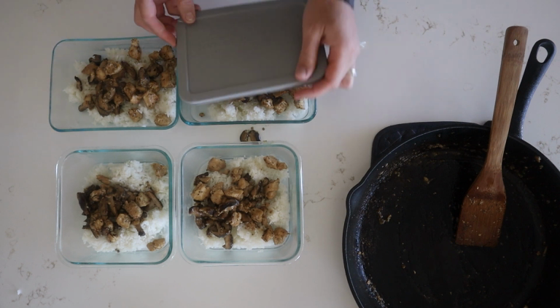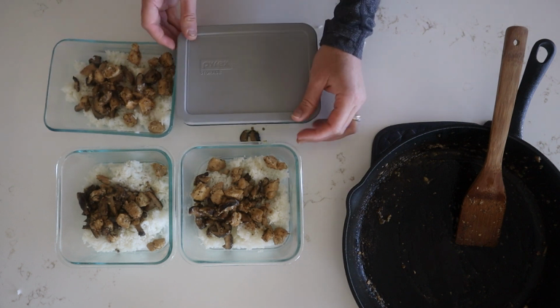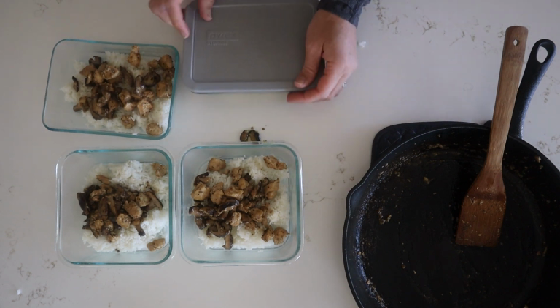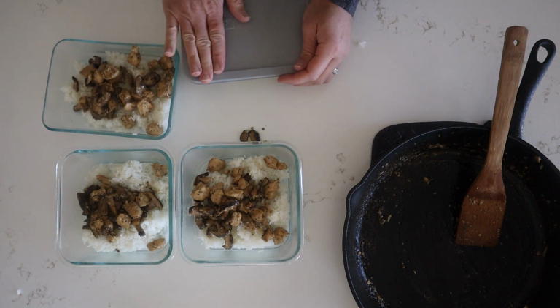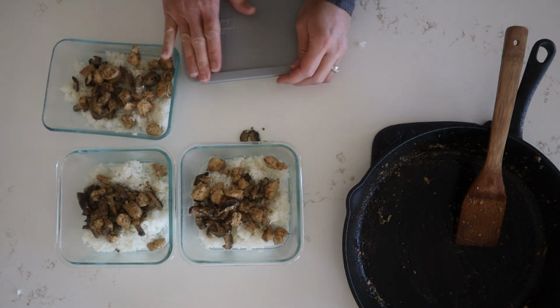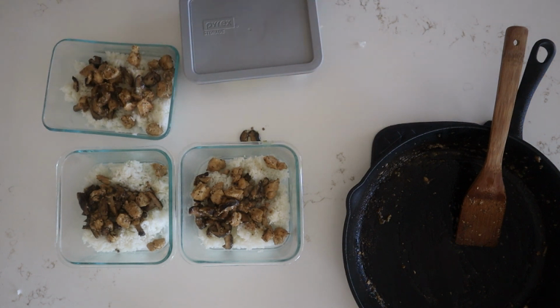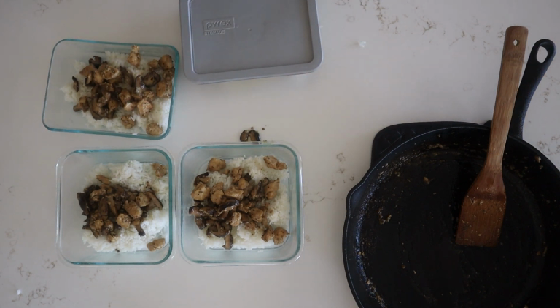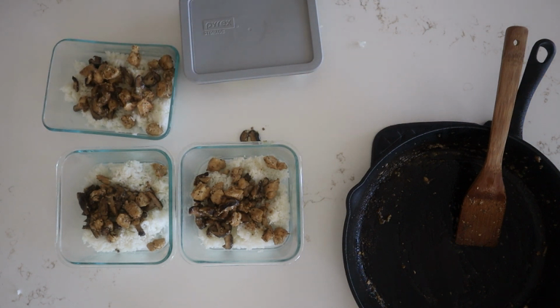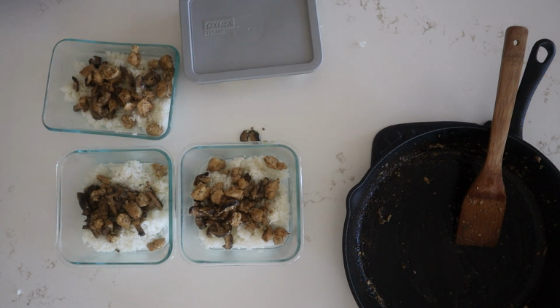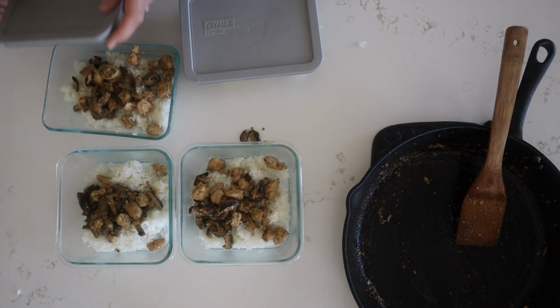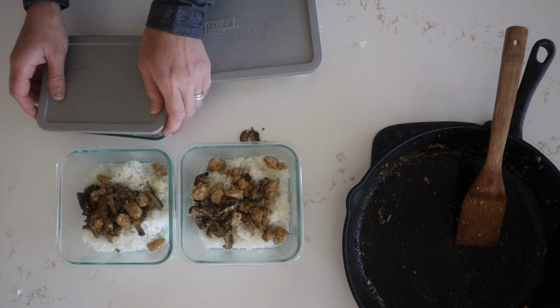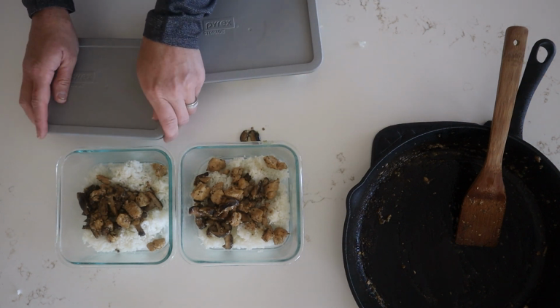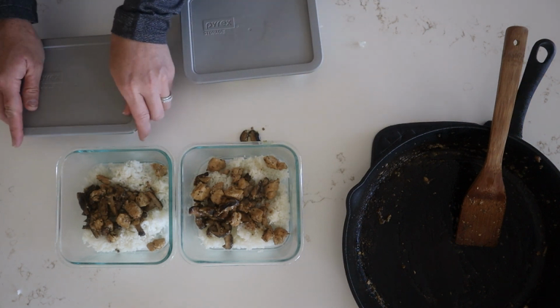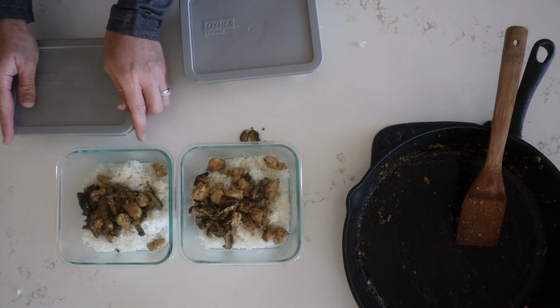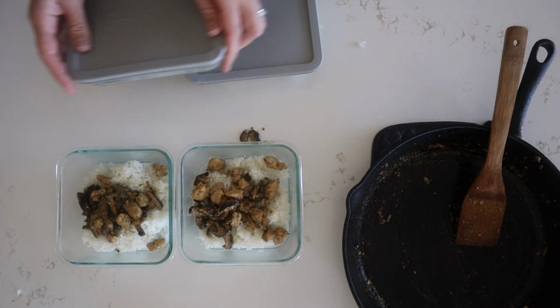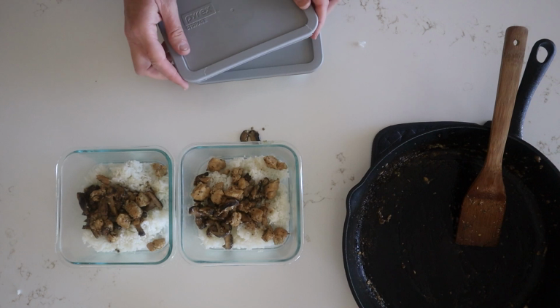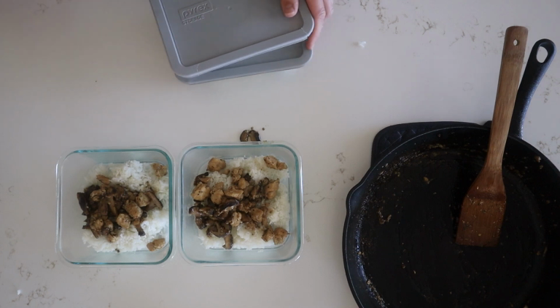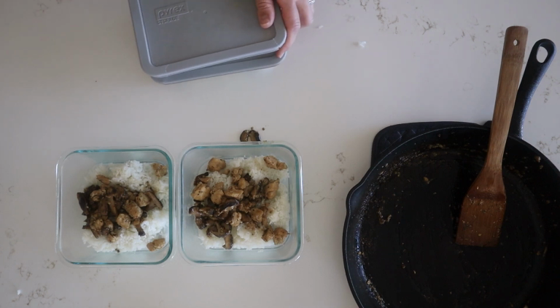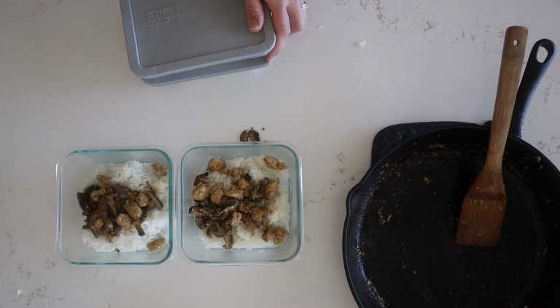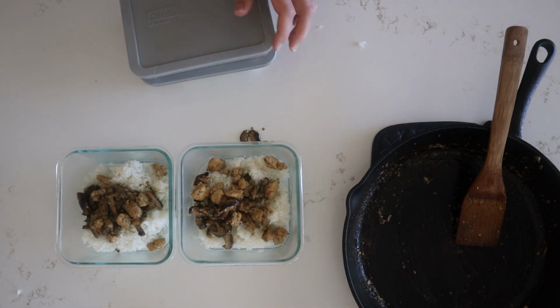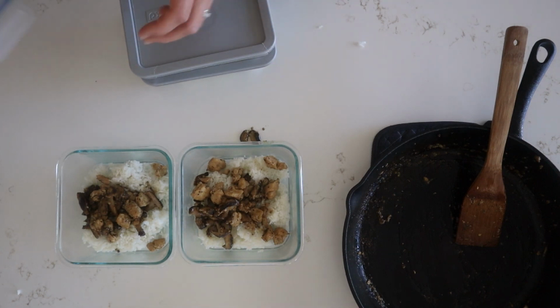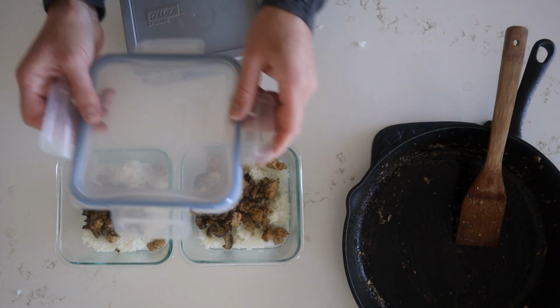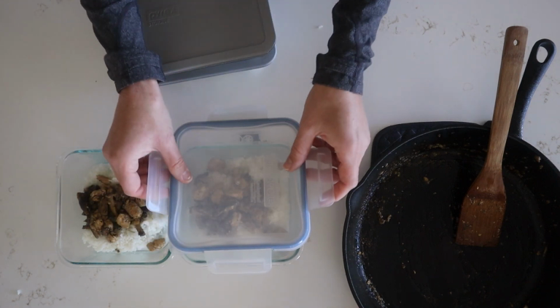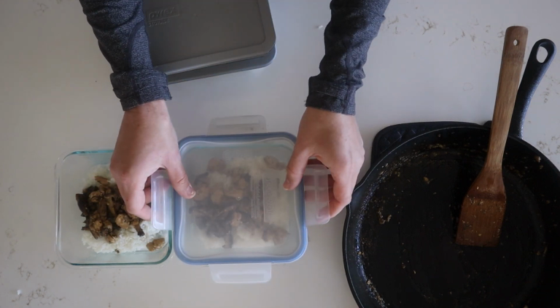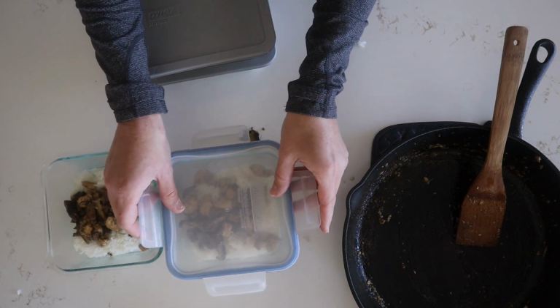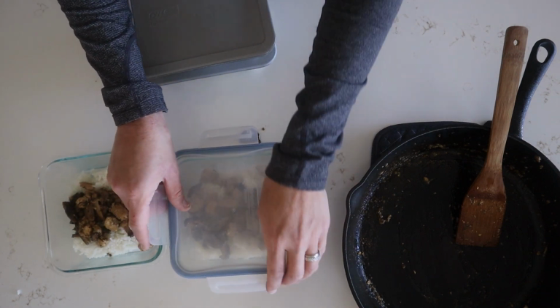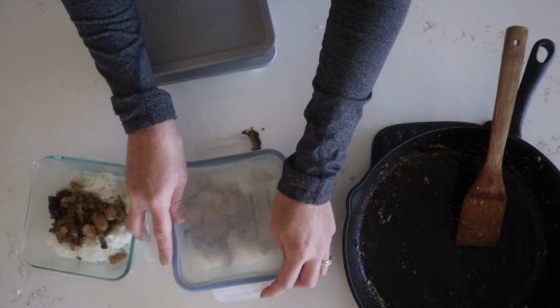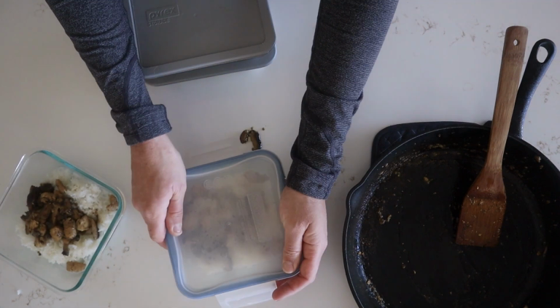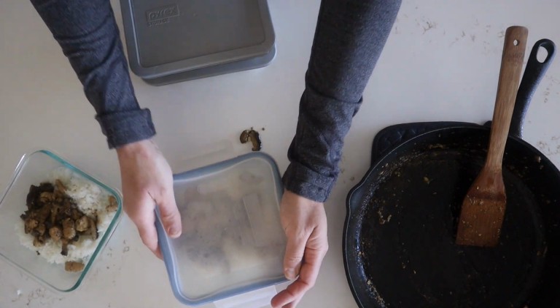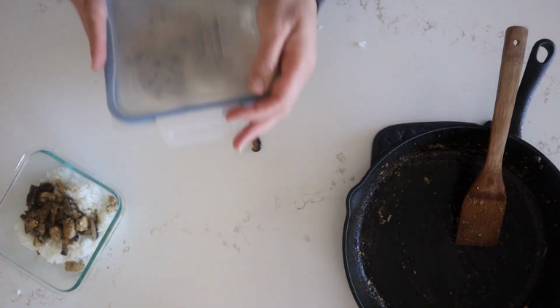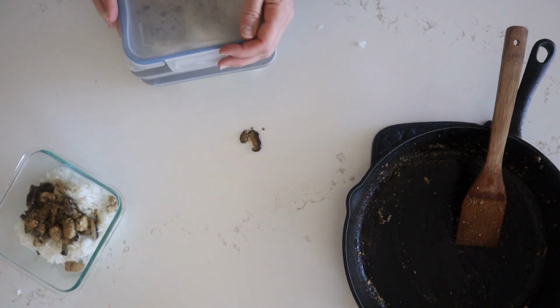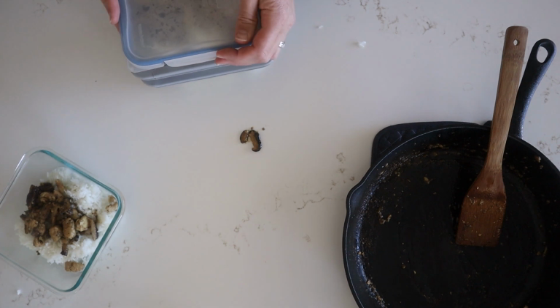All these bowls turned out so good and I hope you guys love them as much as we did. If you try them out, let us know what you think and we will see you guys again next week — thanks for watching!